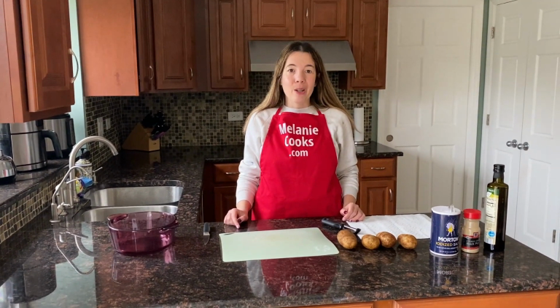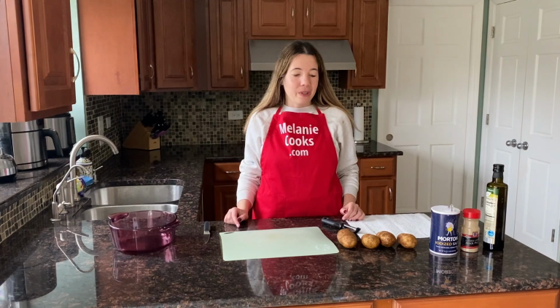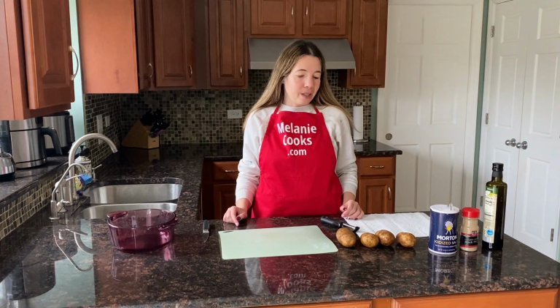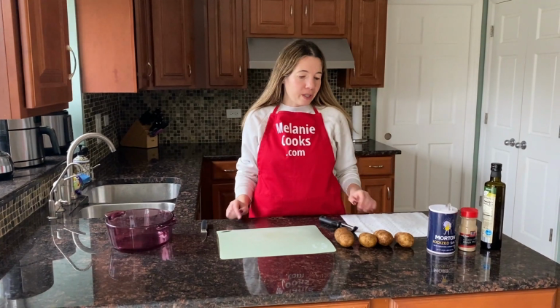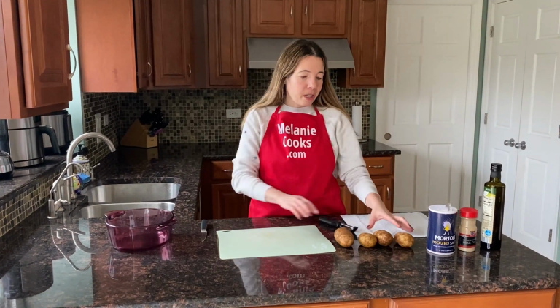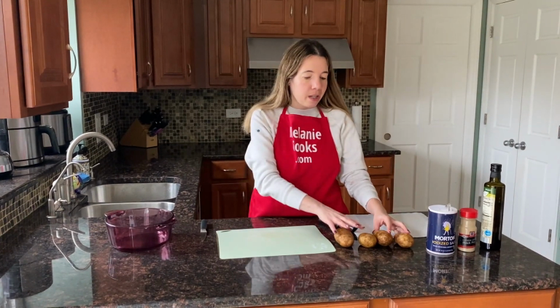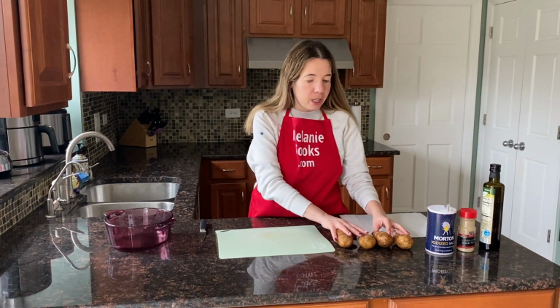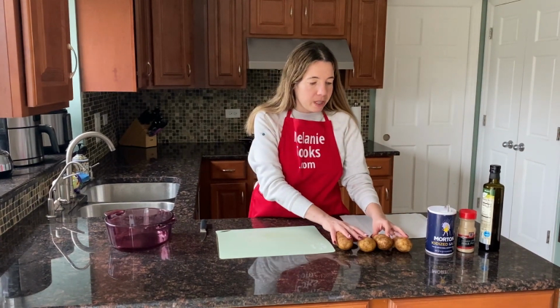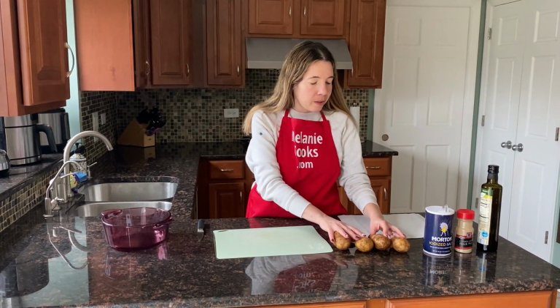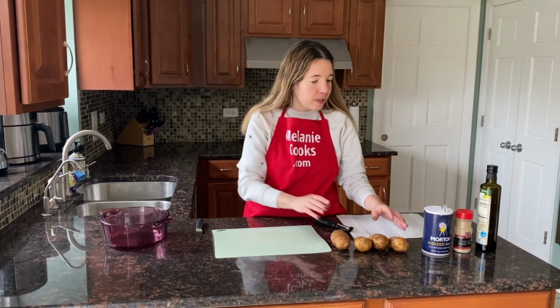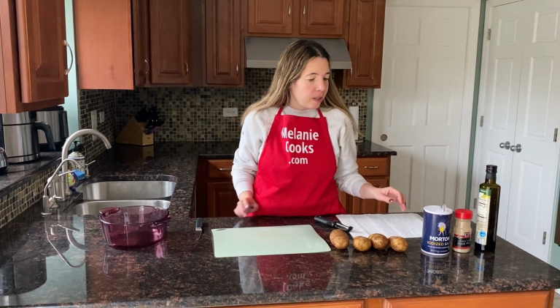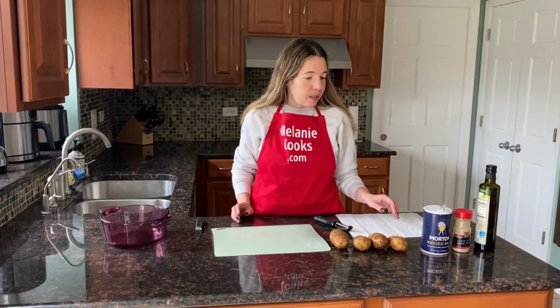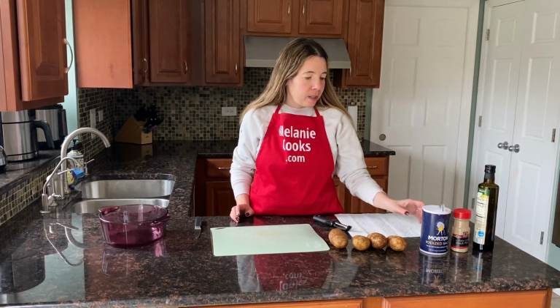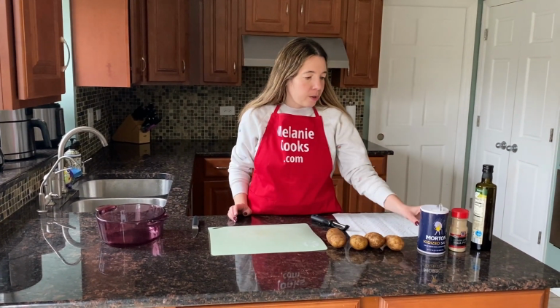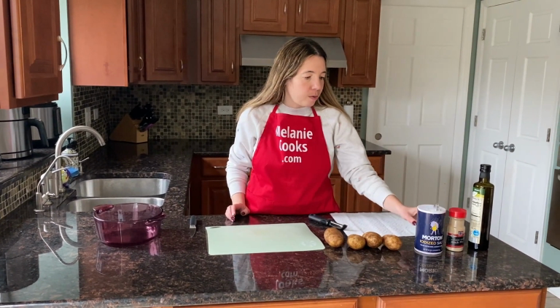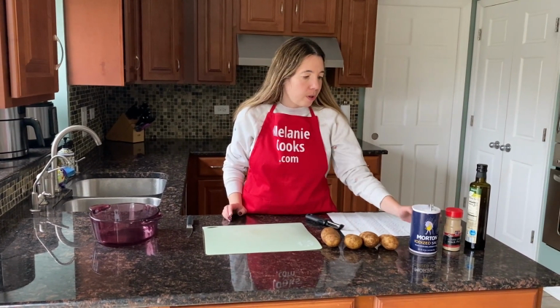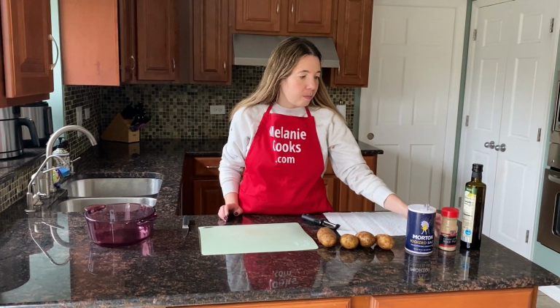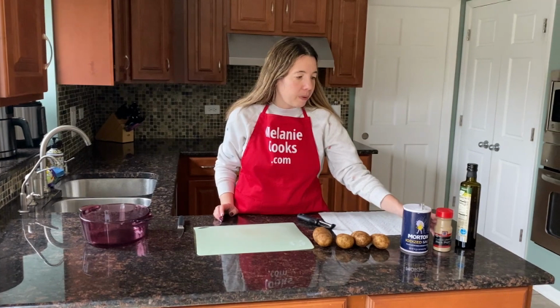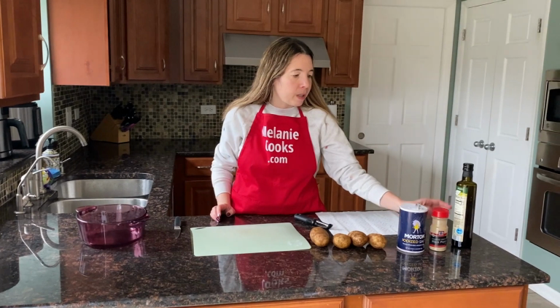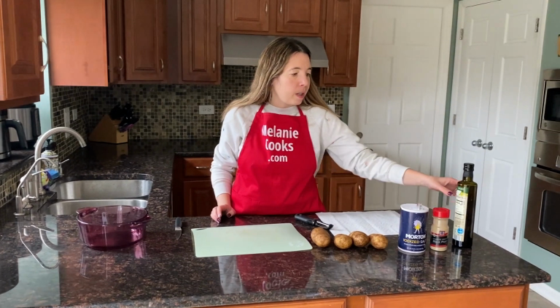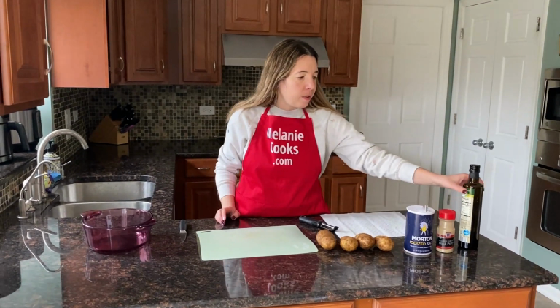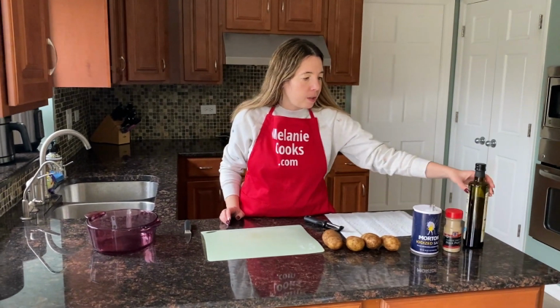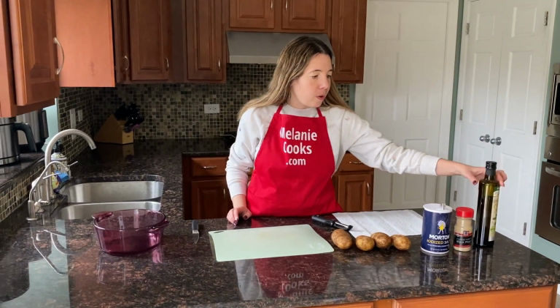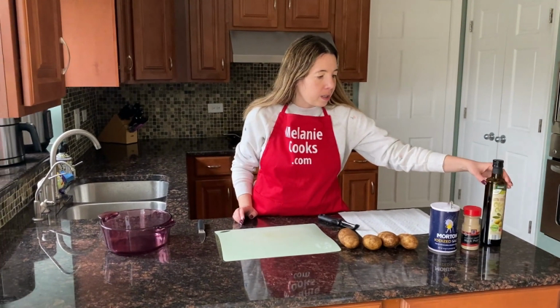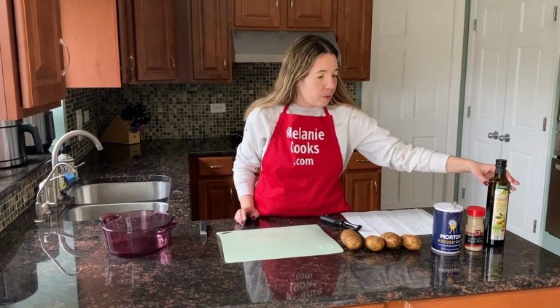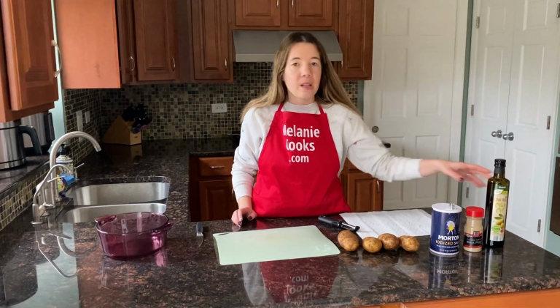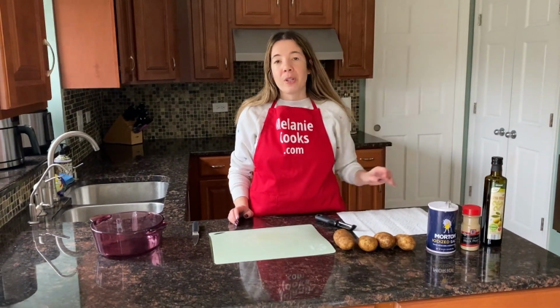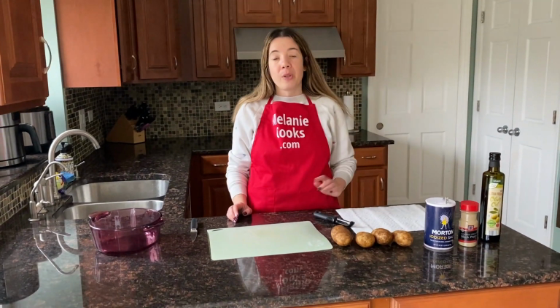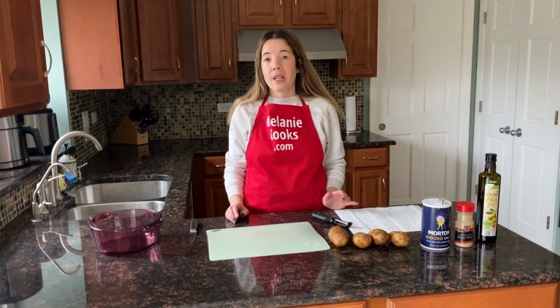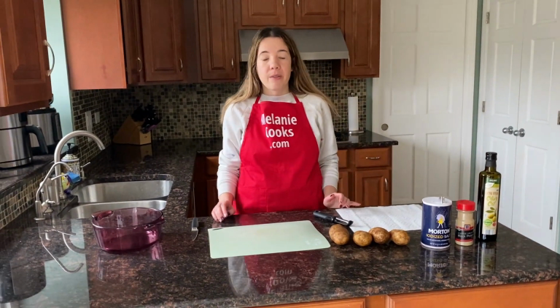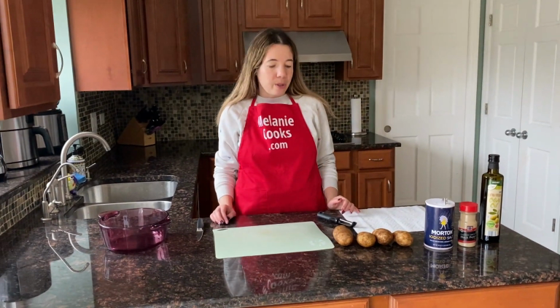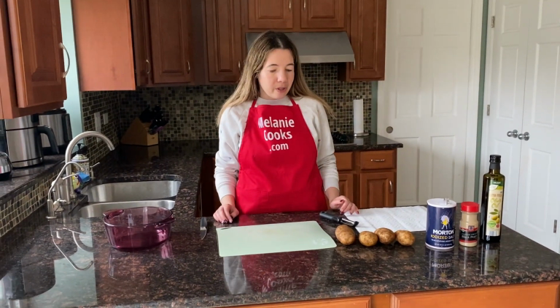For this easy recipe, we need potatoes, seasonings — I'll just use salt and black pepper — and we need oil. I'll use olive oil, but you can use any kind of vegetable oil.